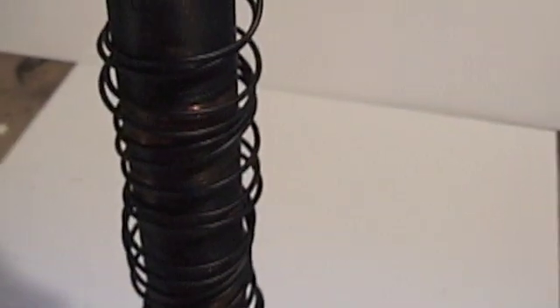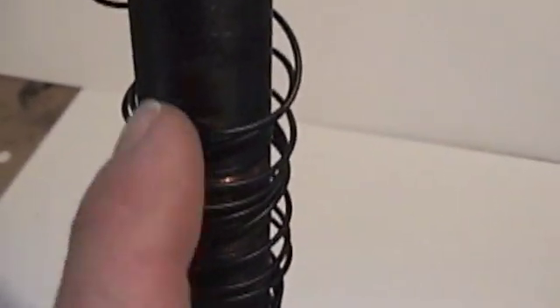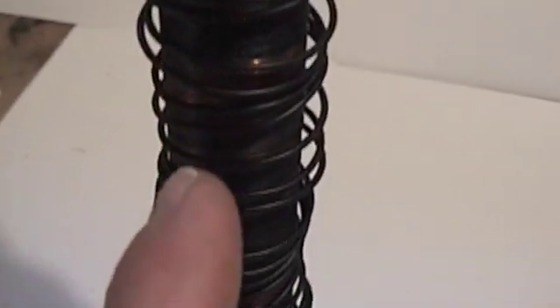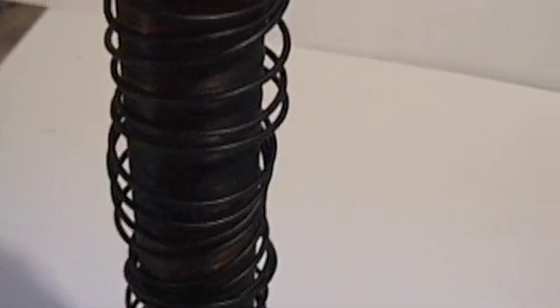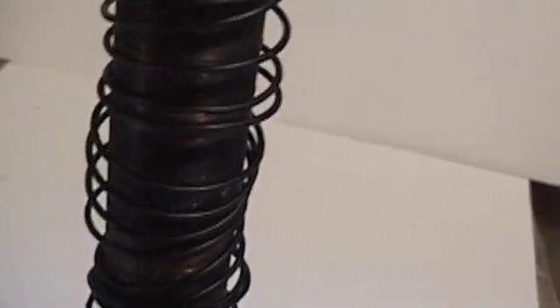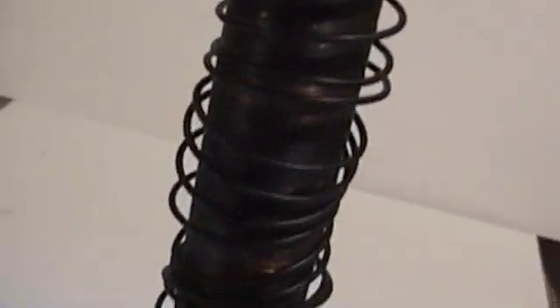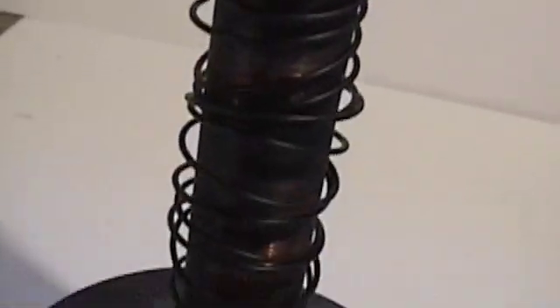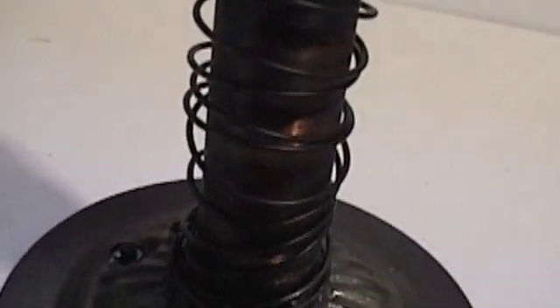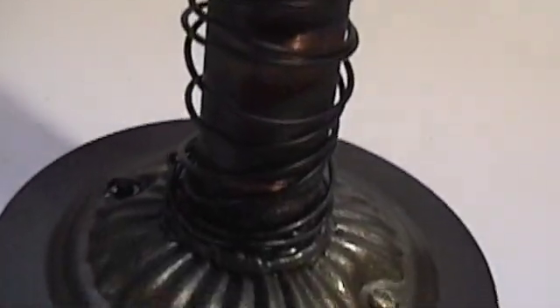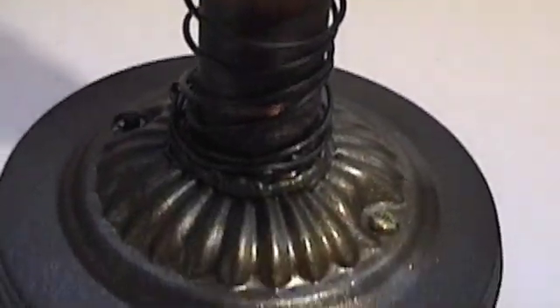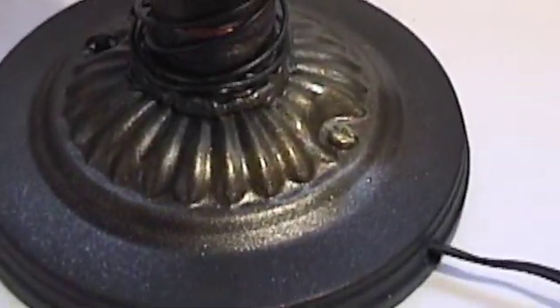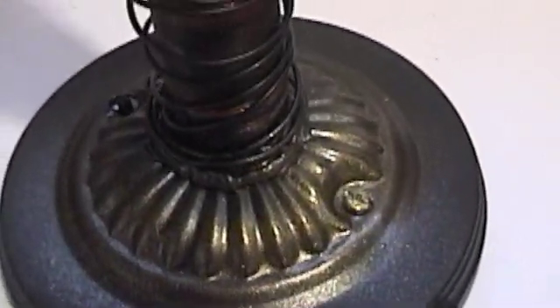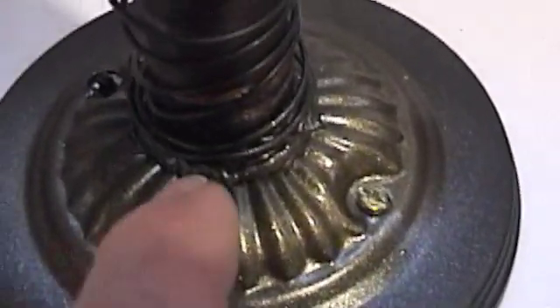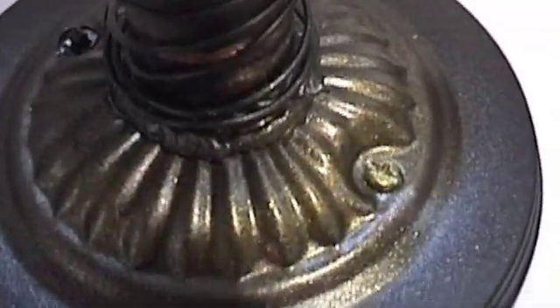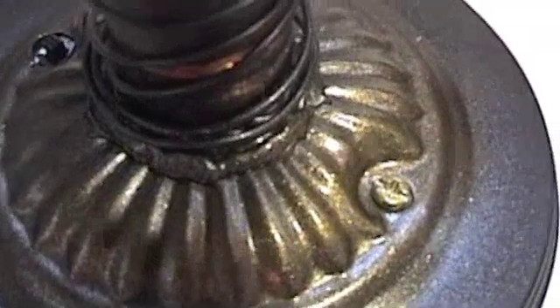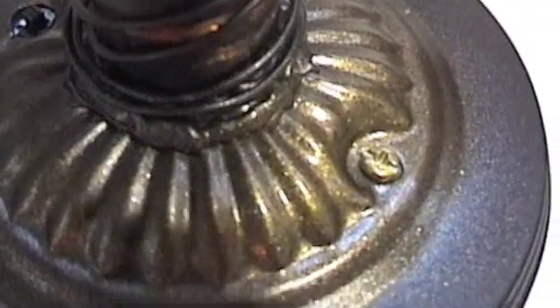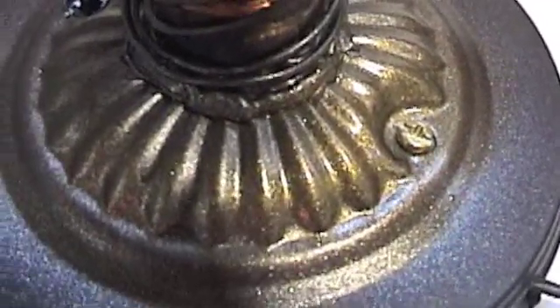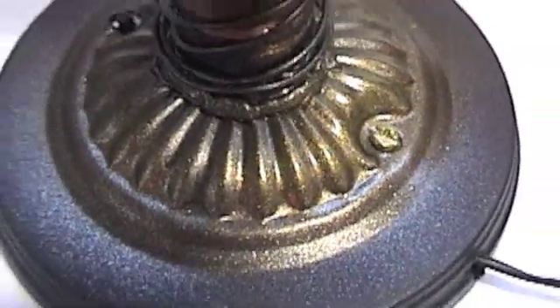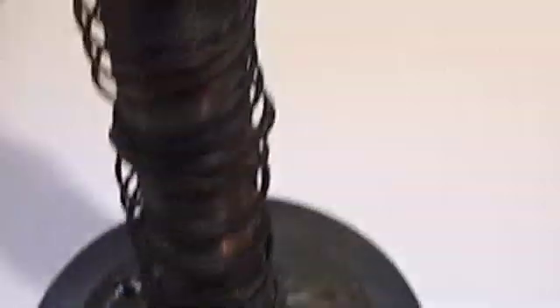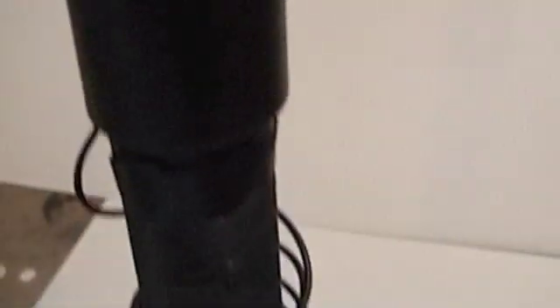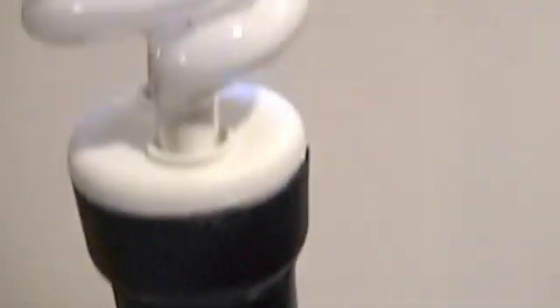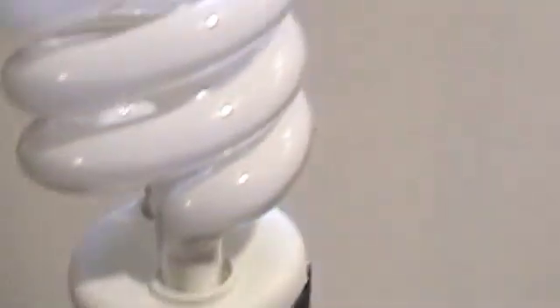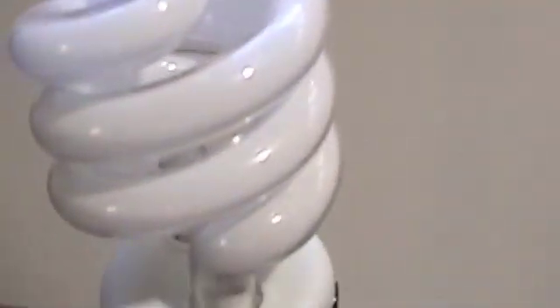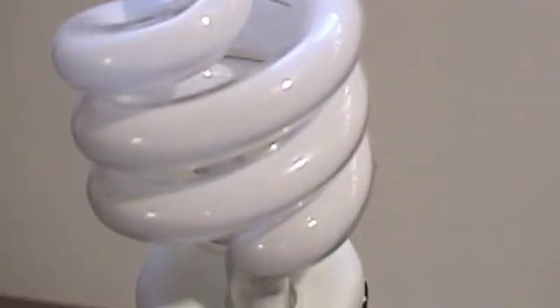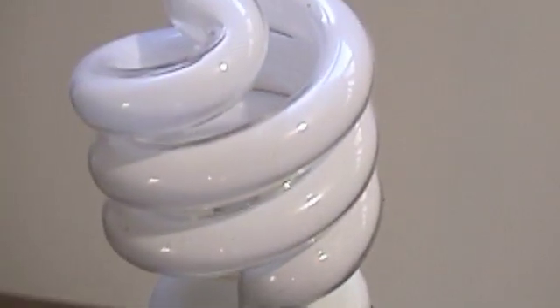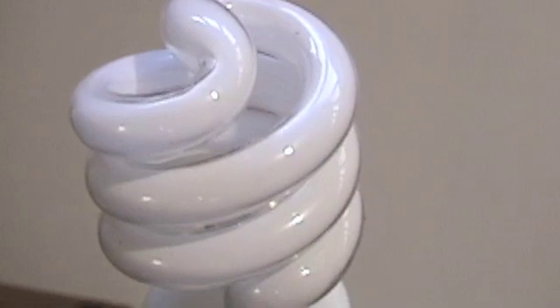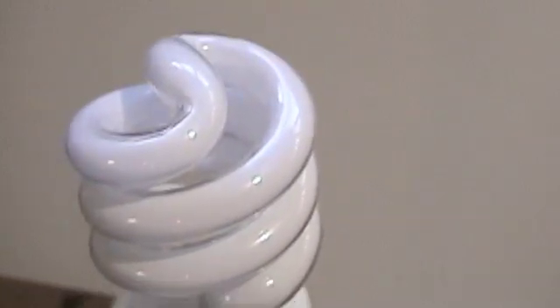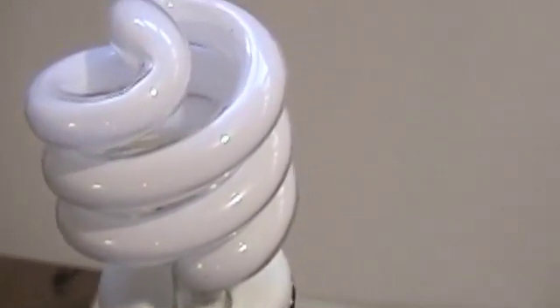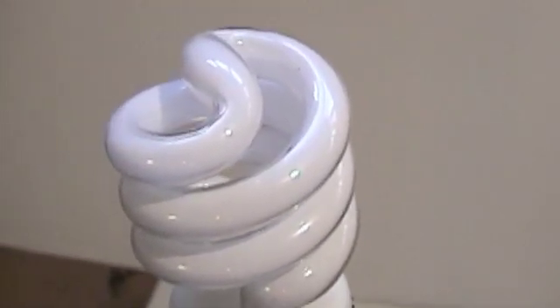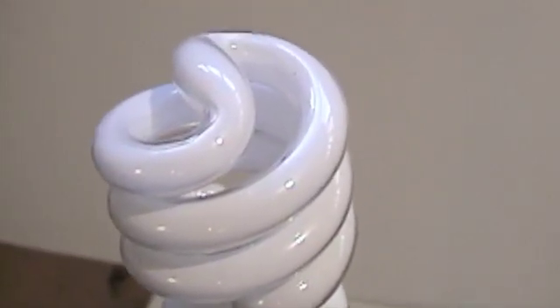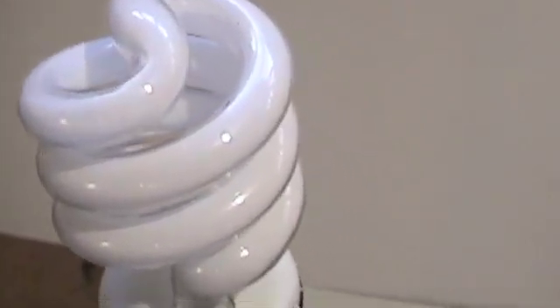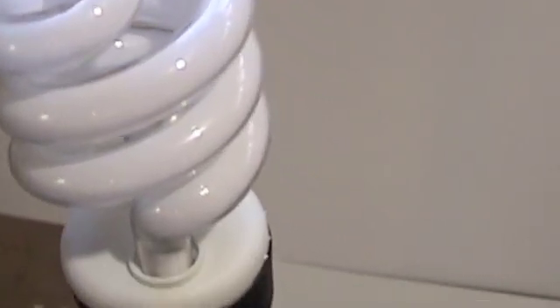I shot the coil with a little bit of black paint - you can still see some of the copper through it. I hit it with a little bronze metallic paint for fun. I was going to buy a lampshade today but didn't - anyway, you can imagine a lampshade on it.